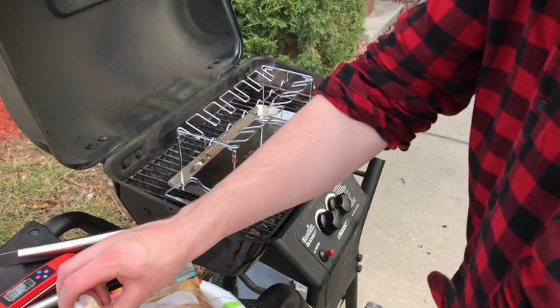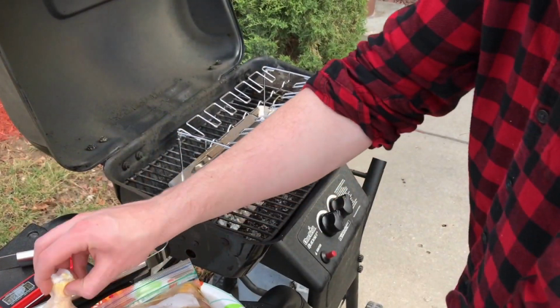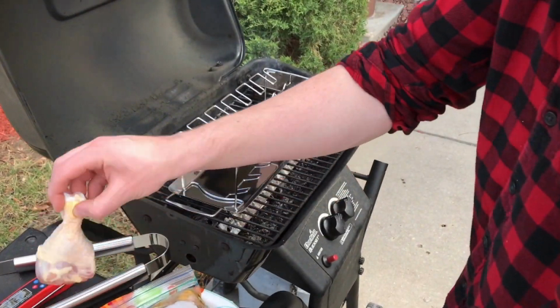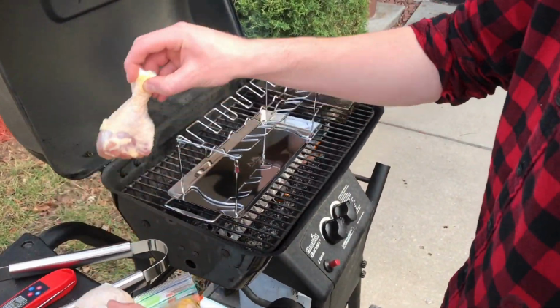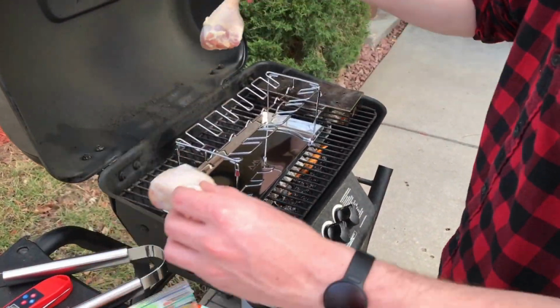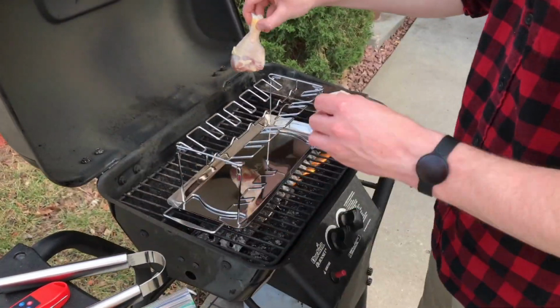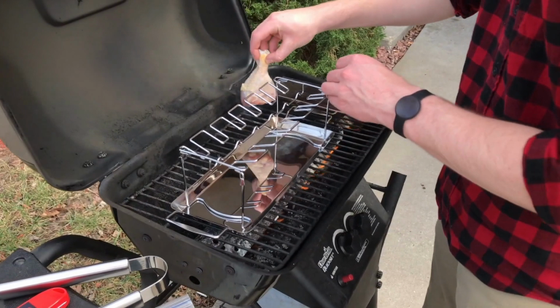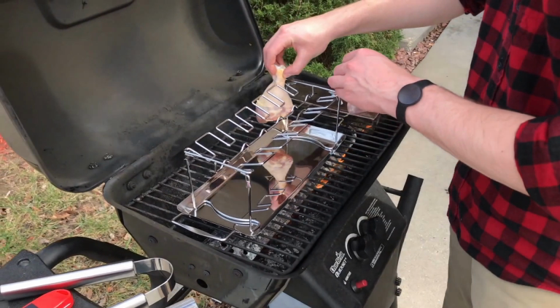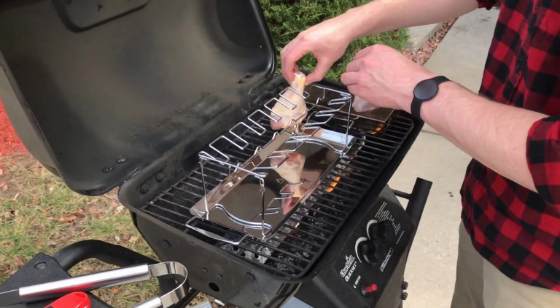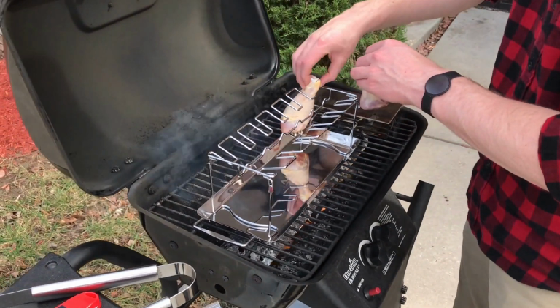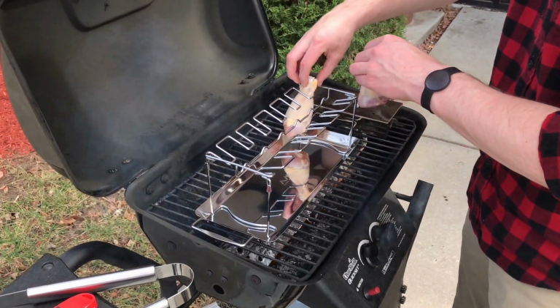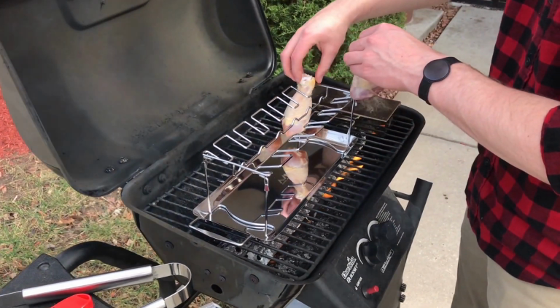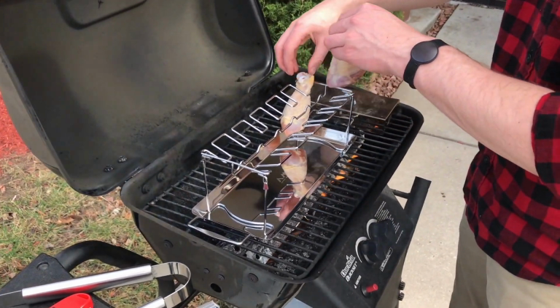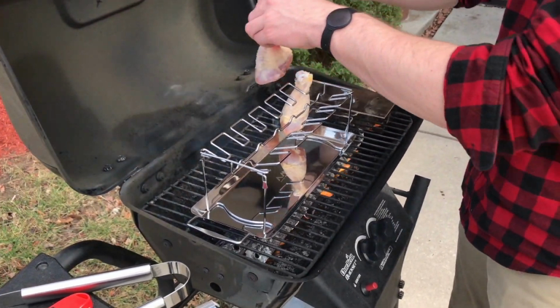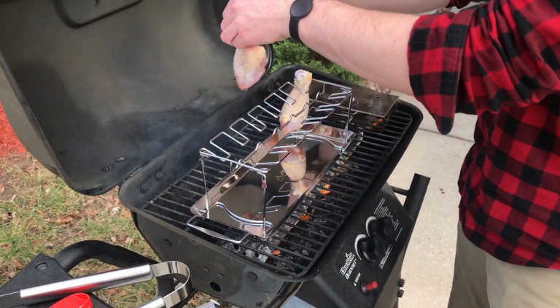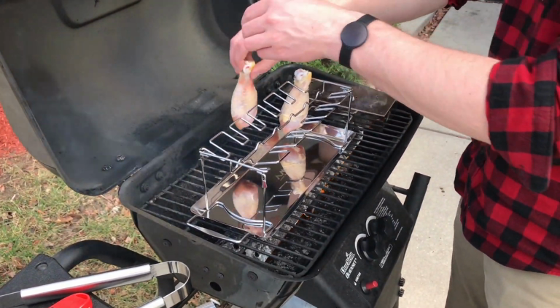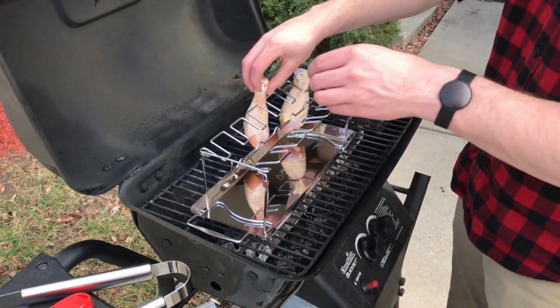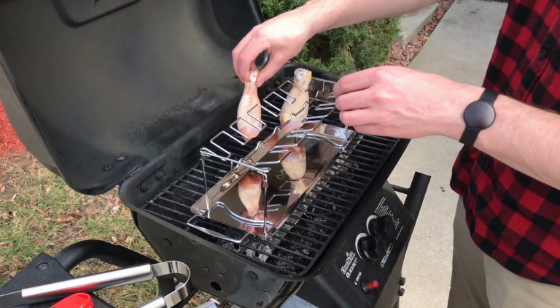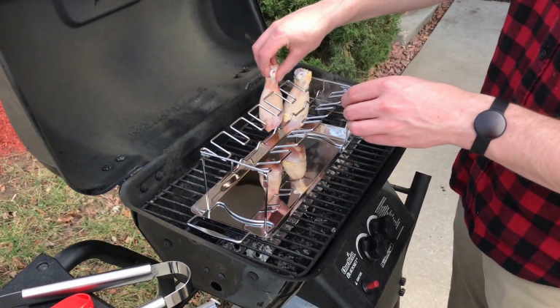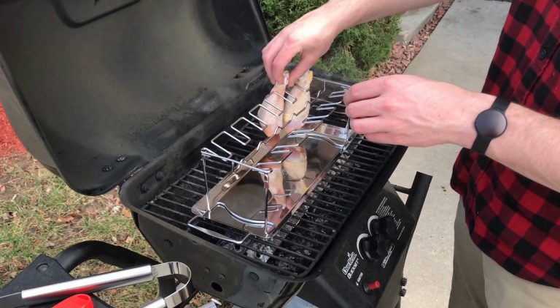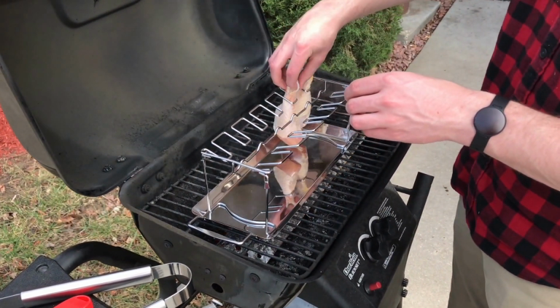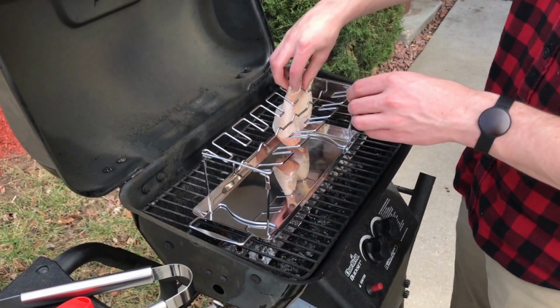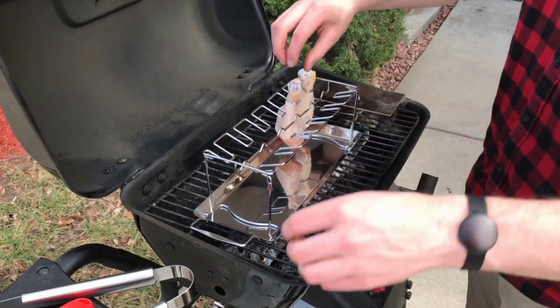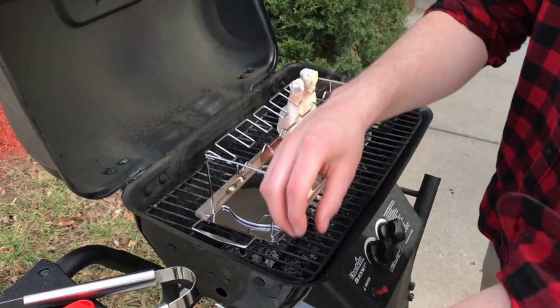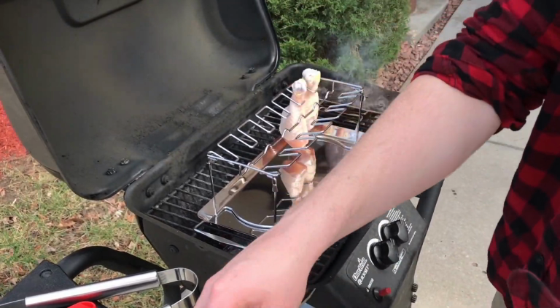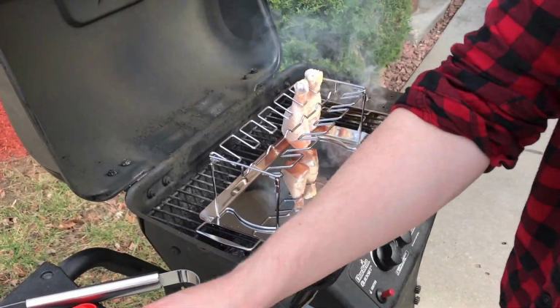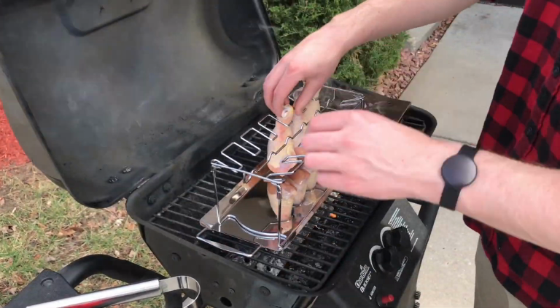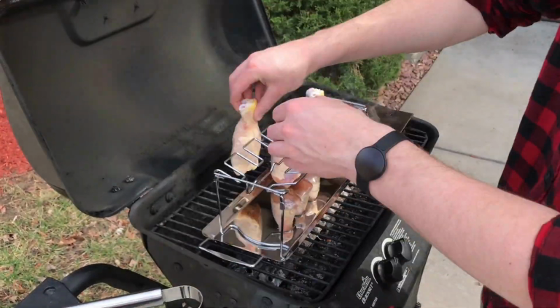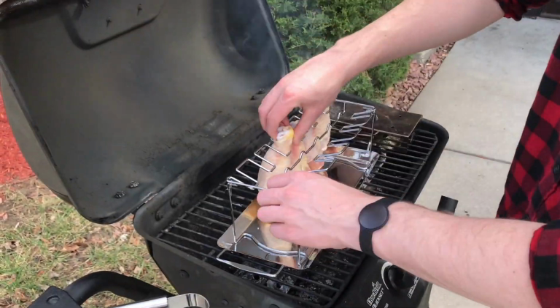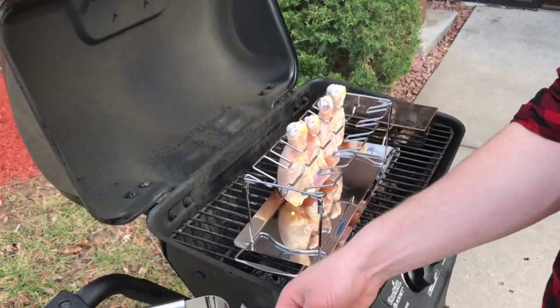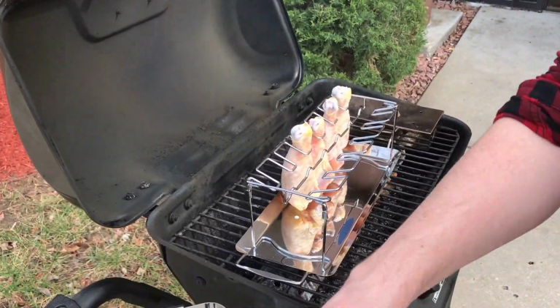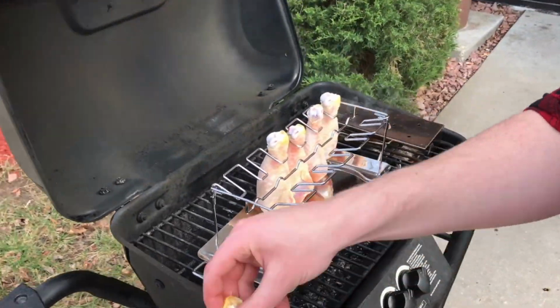Once you start to see a little smoke coming out of your box, you can go ahead and put your meat, vegetable, or other grilling items on the grill. Today I am also using the Arctic Monsoon poultry grilling rack.